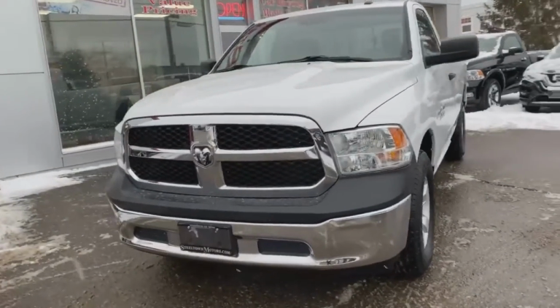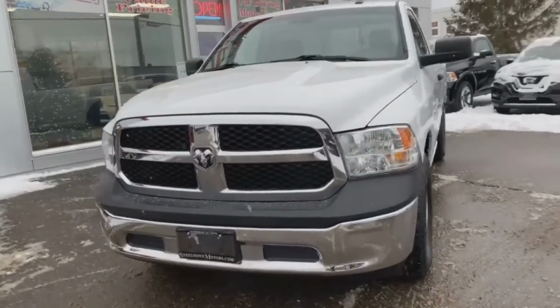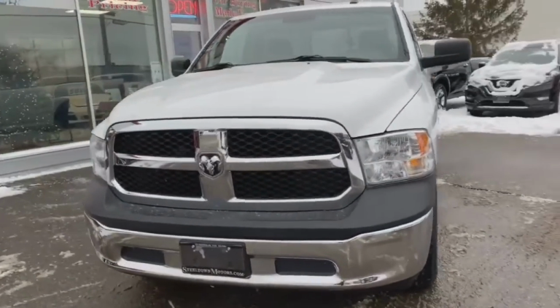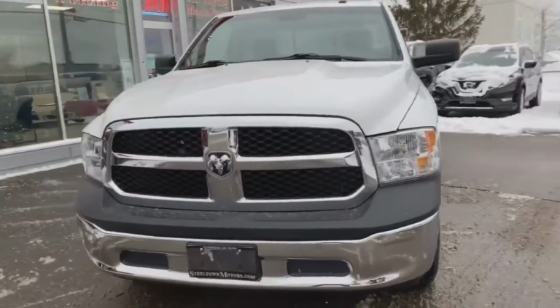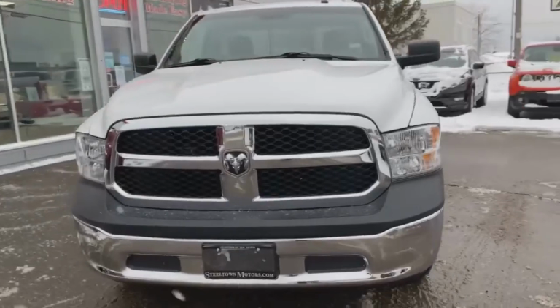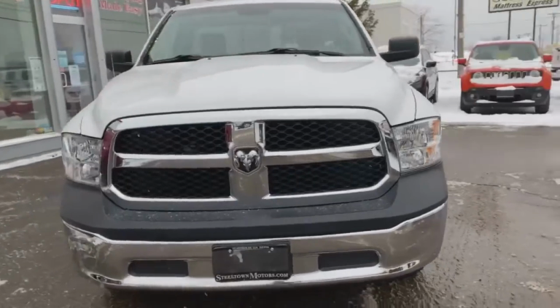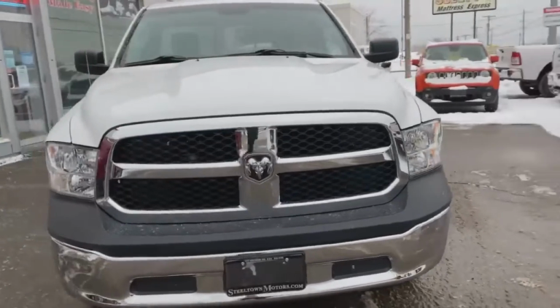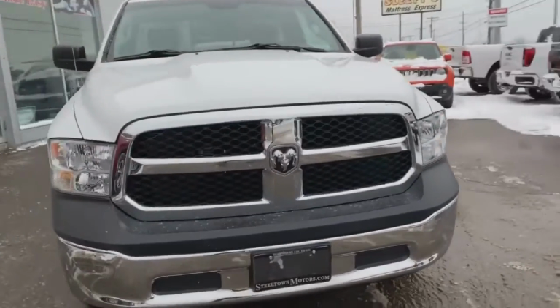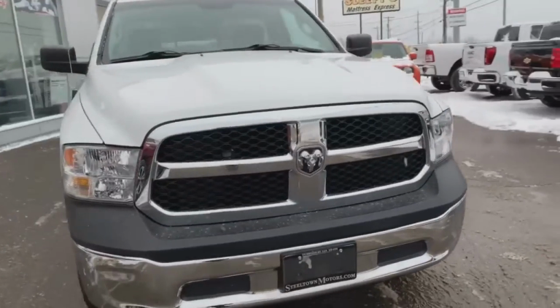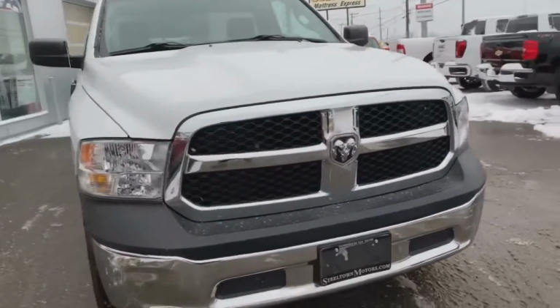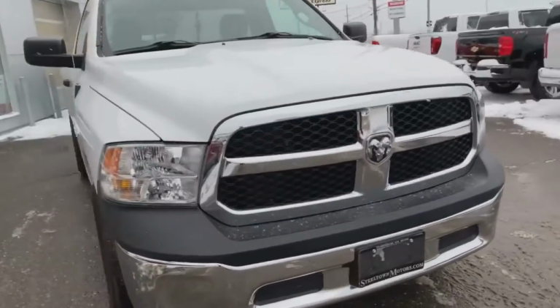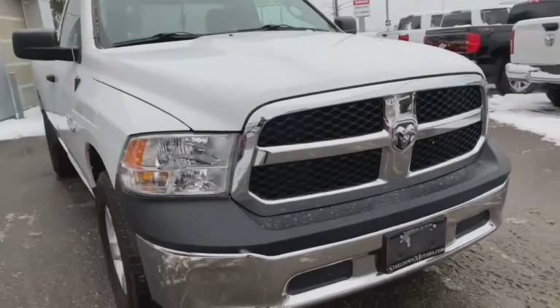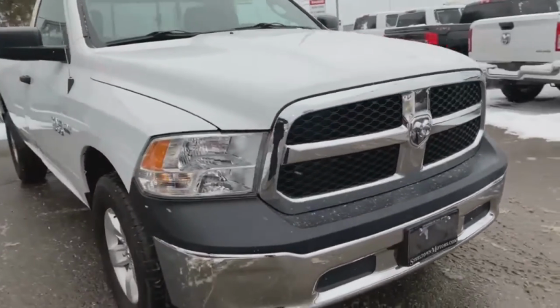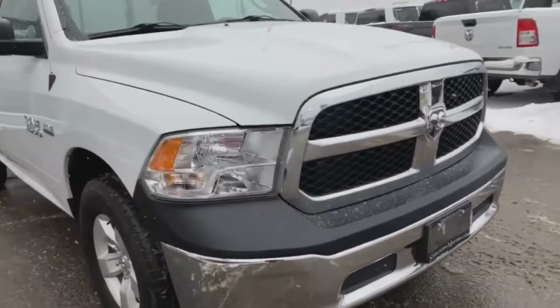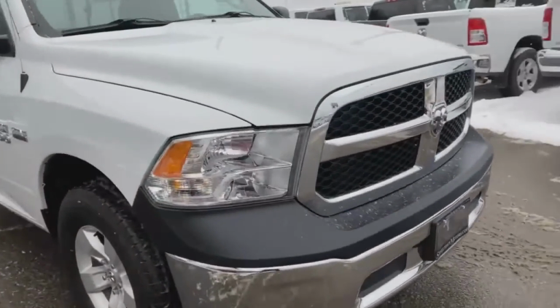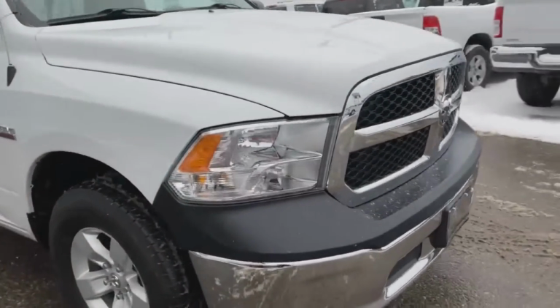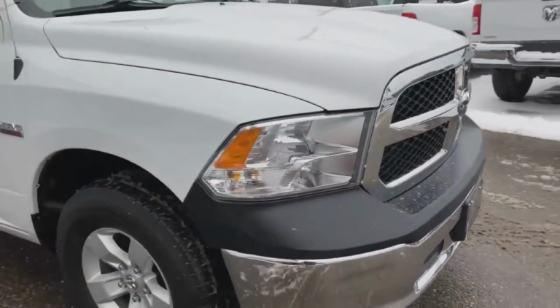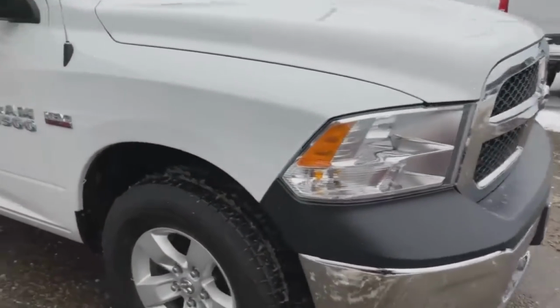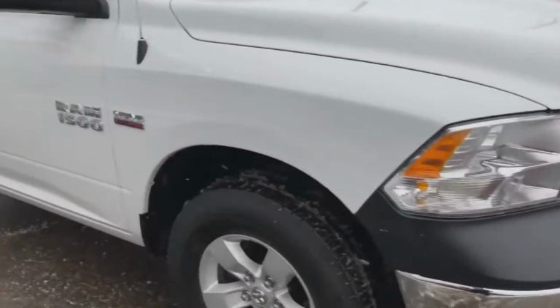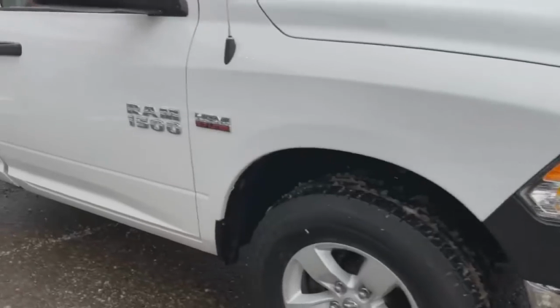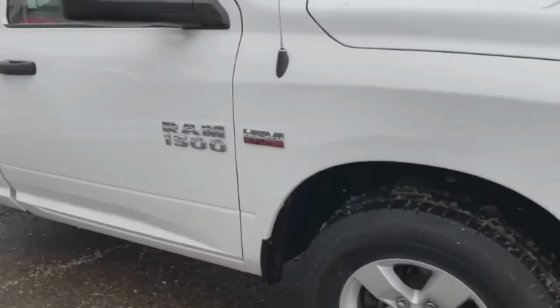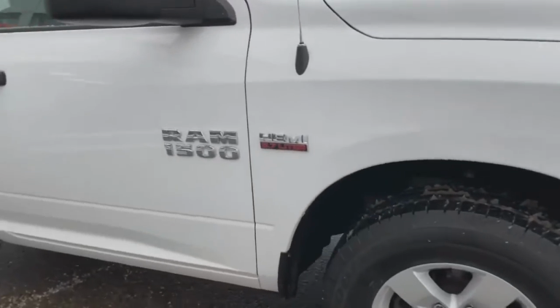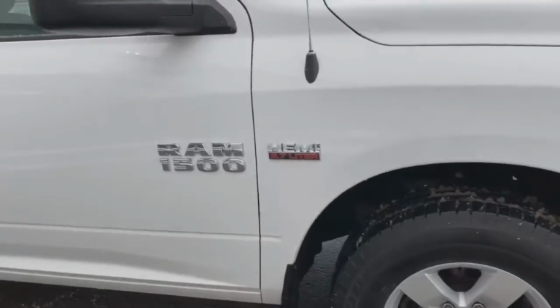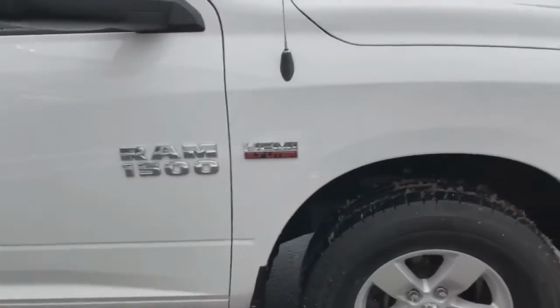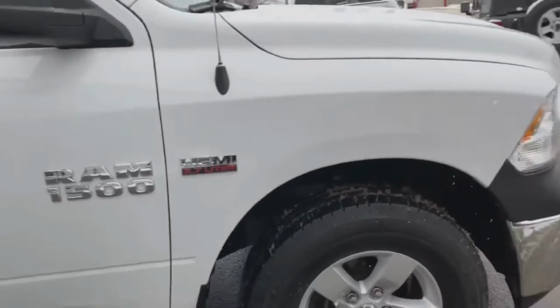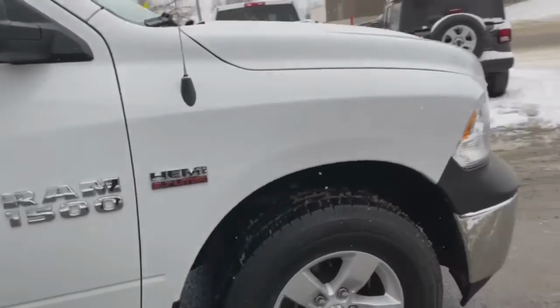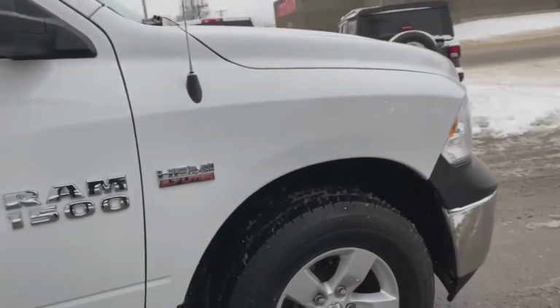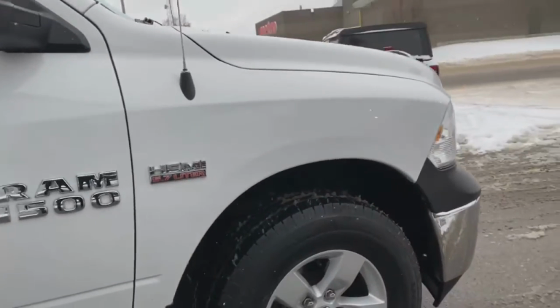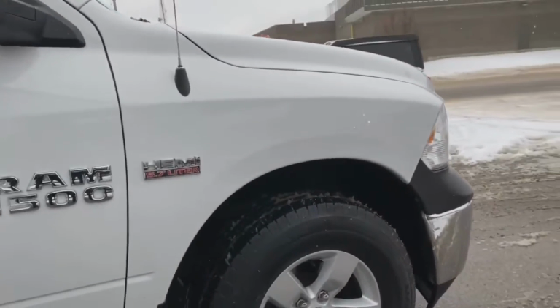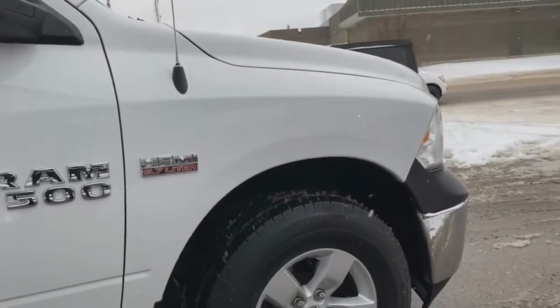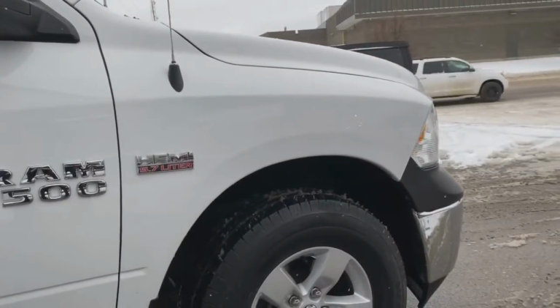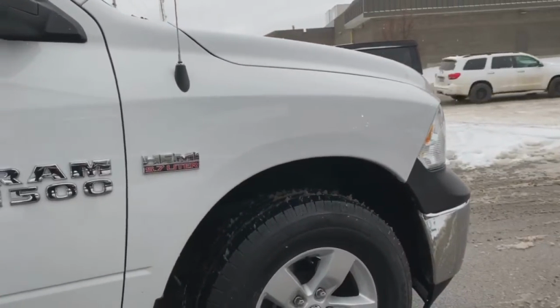Look at that awesome aggressive front end — that beautiful rim badge, nice headlight package, chrome accent rims, chrome bumpers, 5.7 liter Hemi V8 in this bad boy.